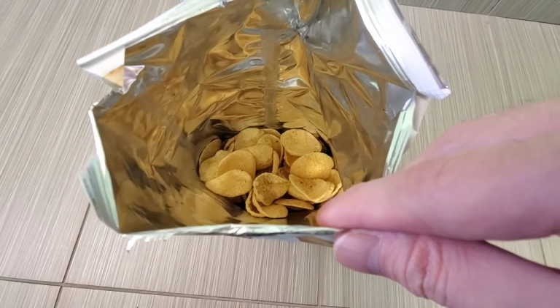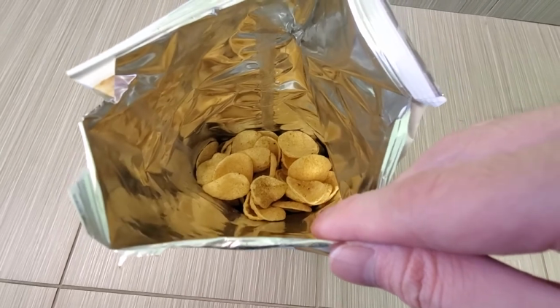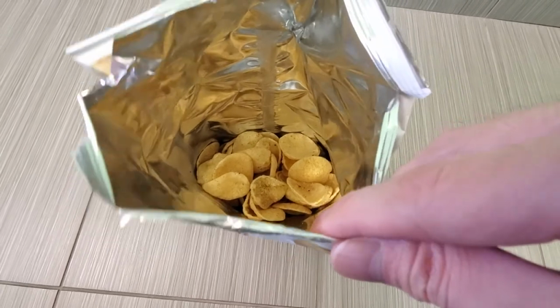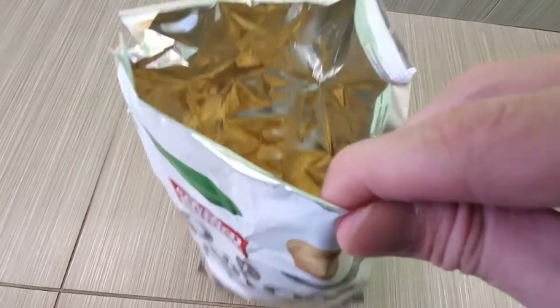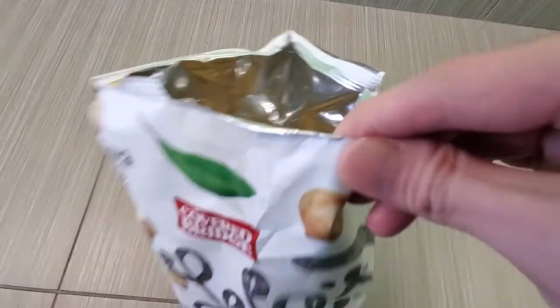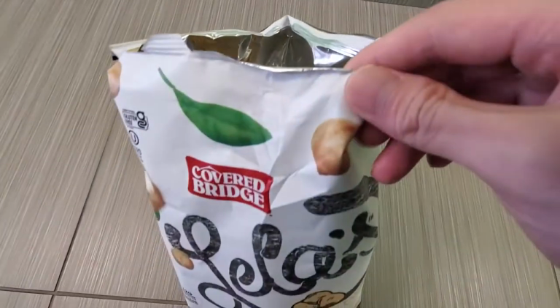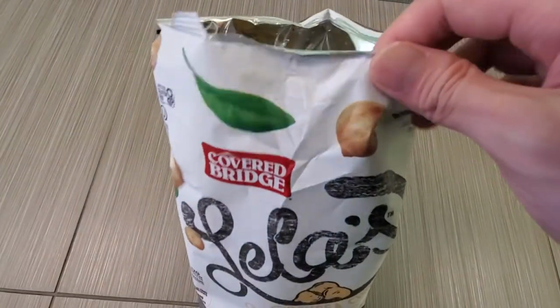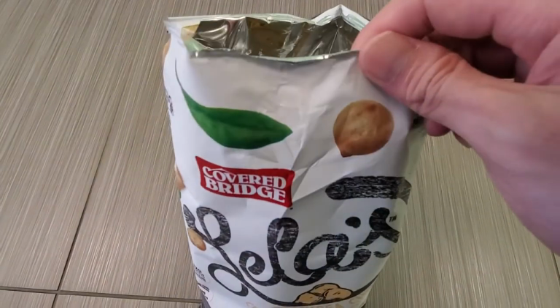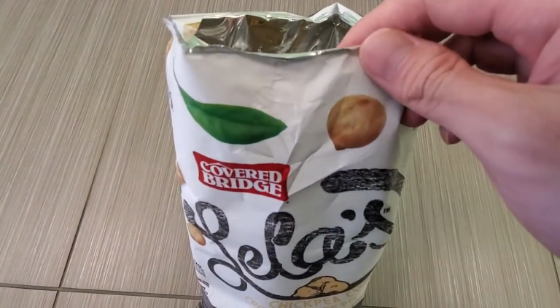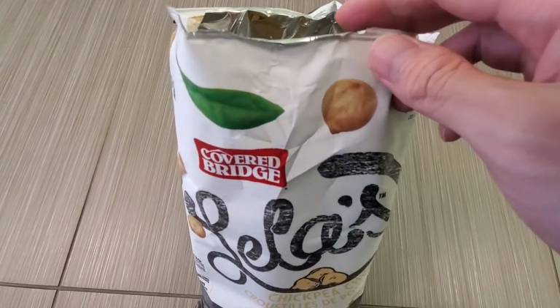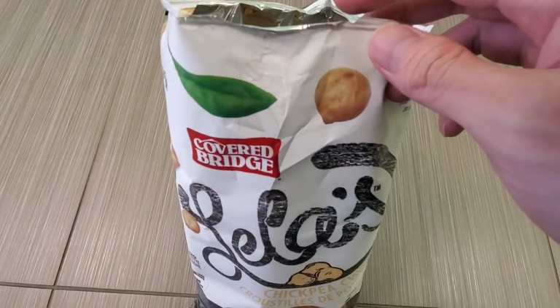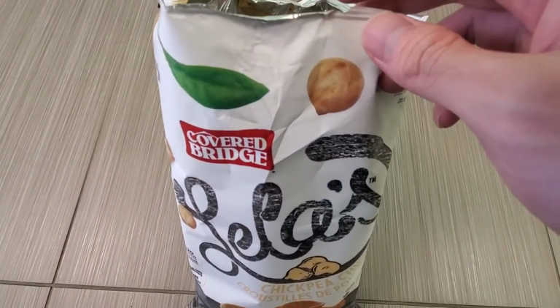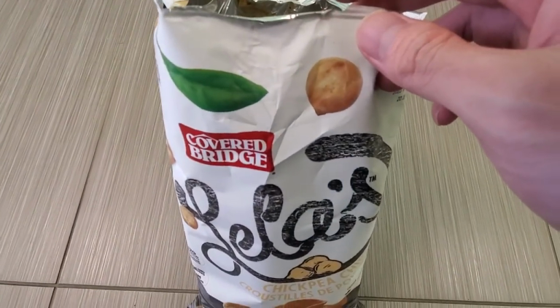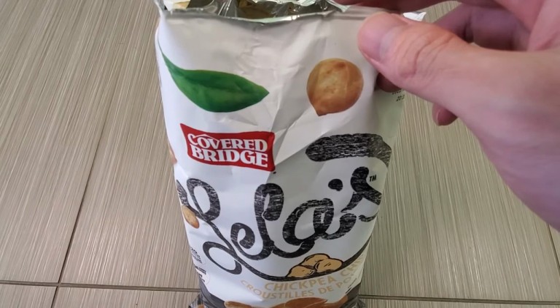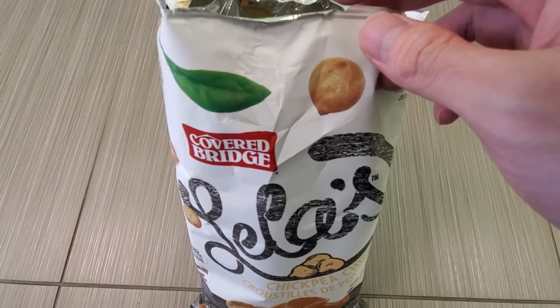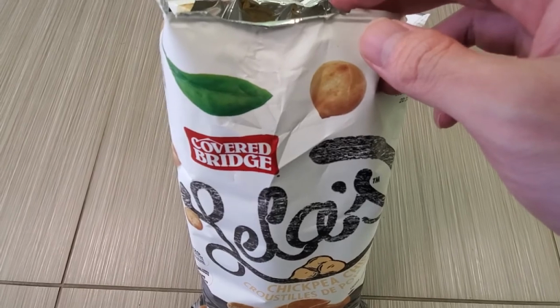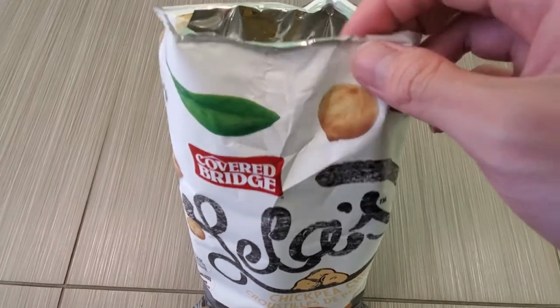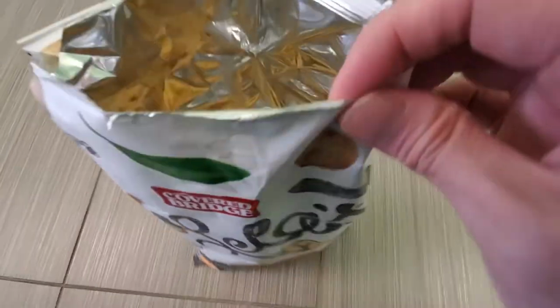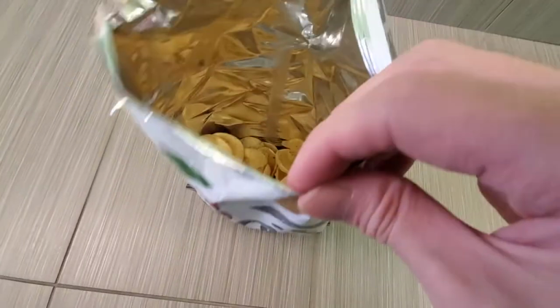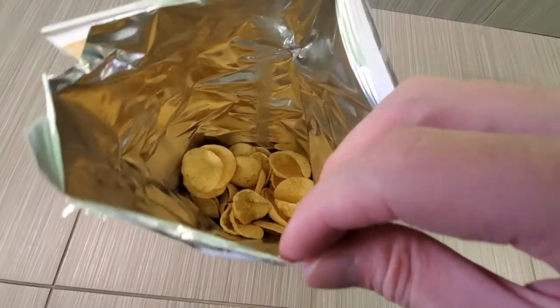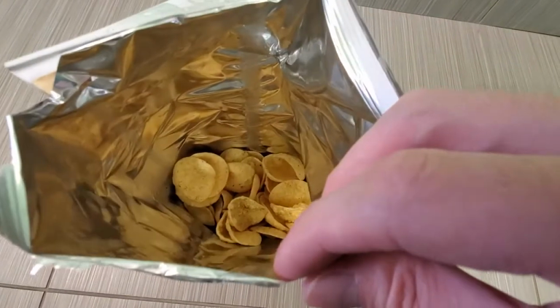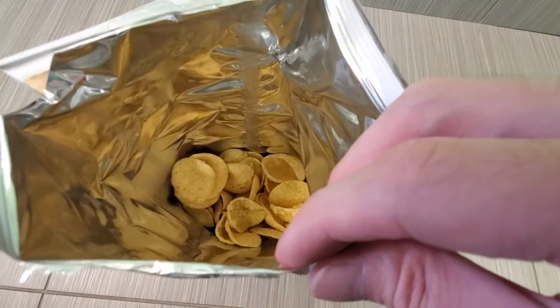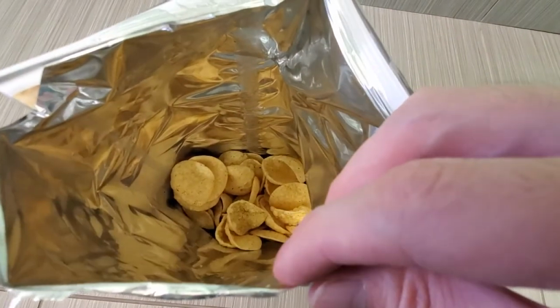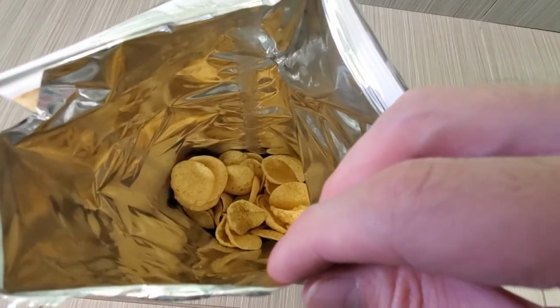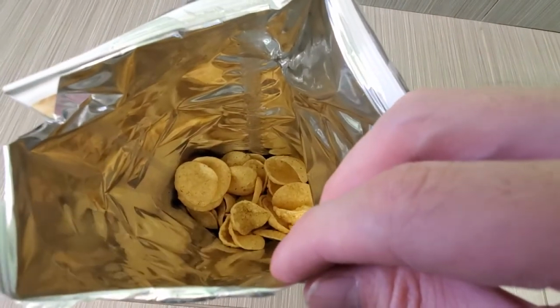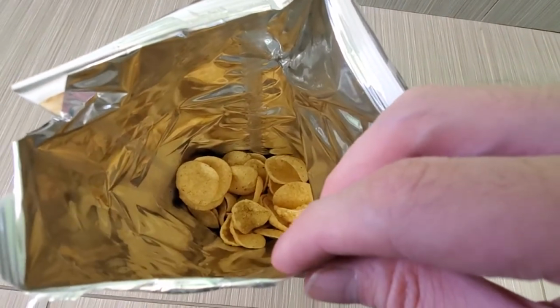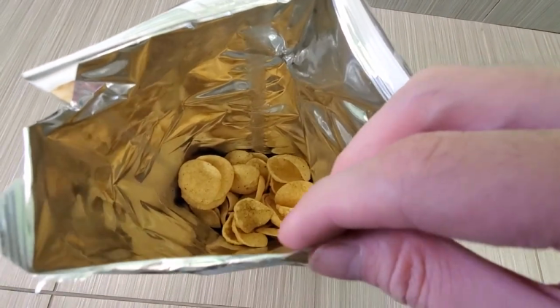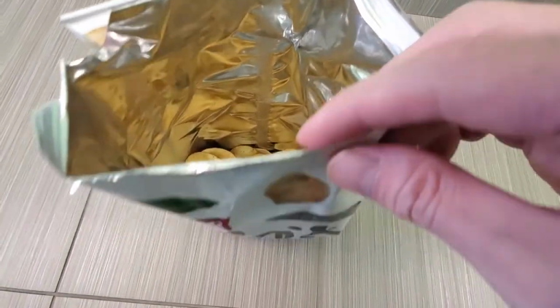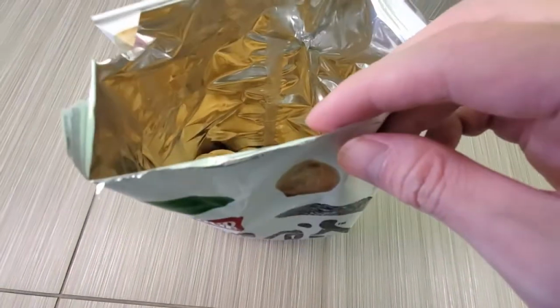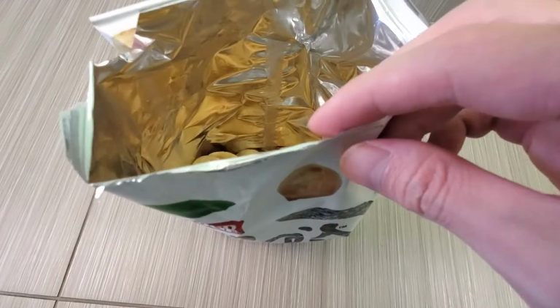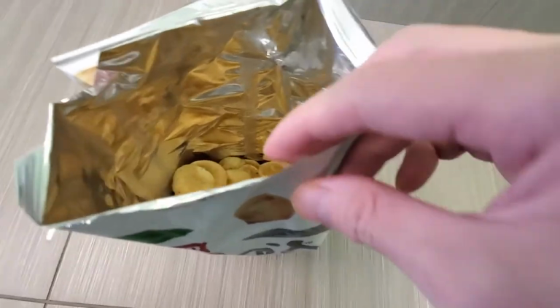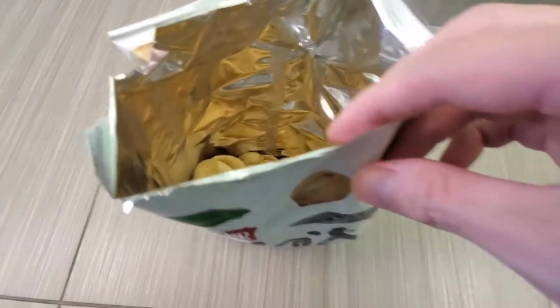It has a subtle salt taste, so not bad. The pepper comes through at the end, not at the beginning when you eat it.